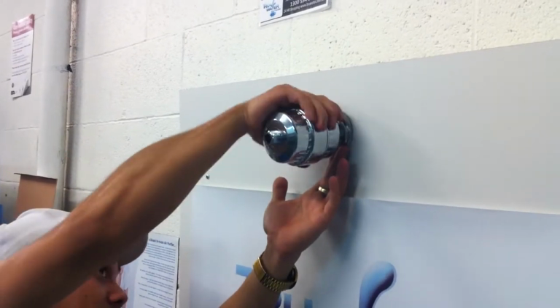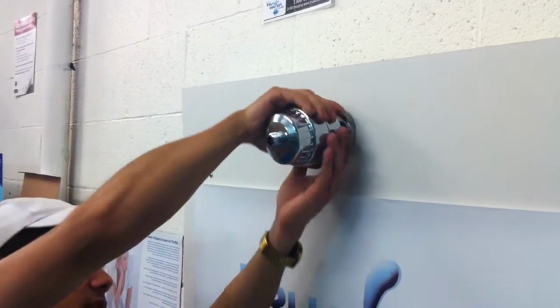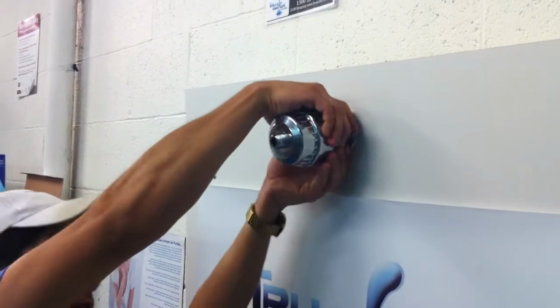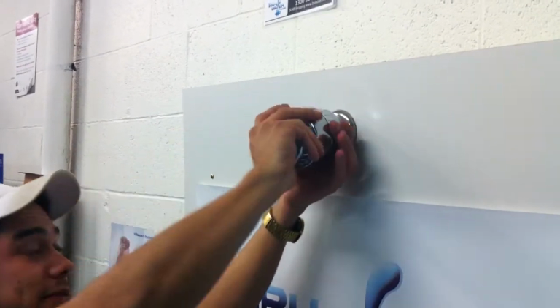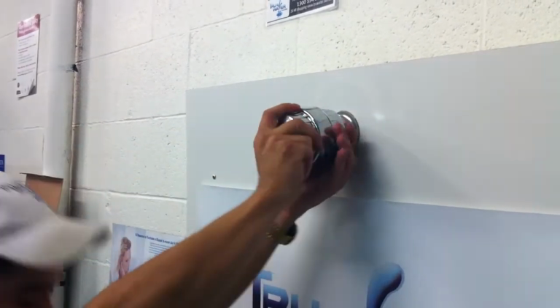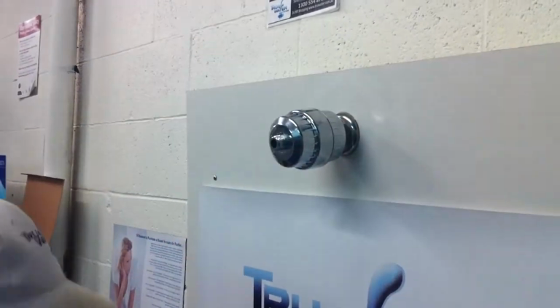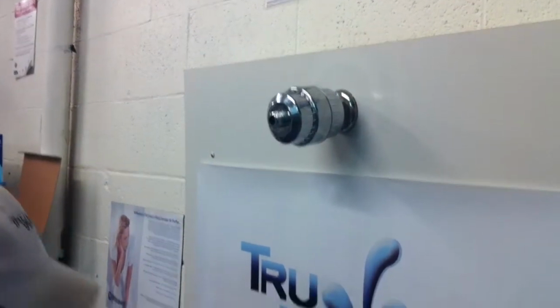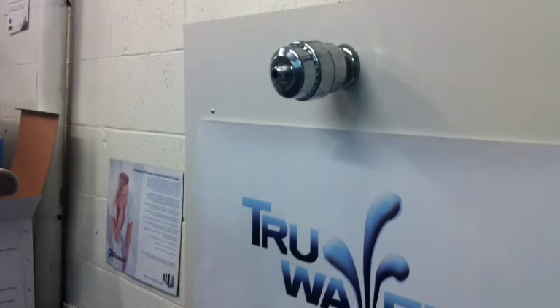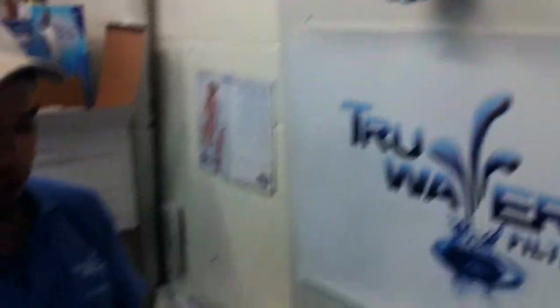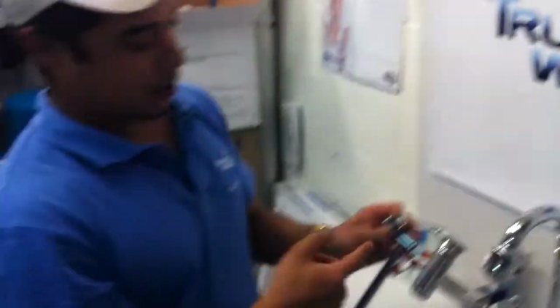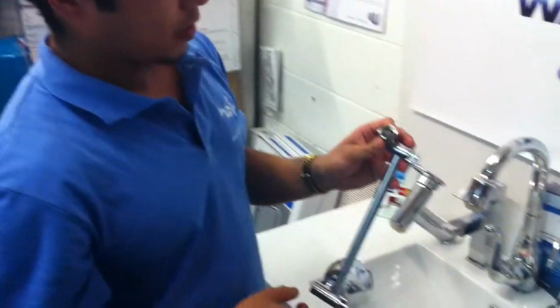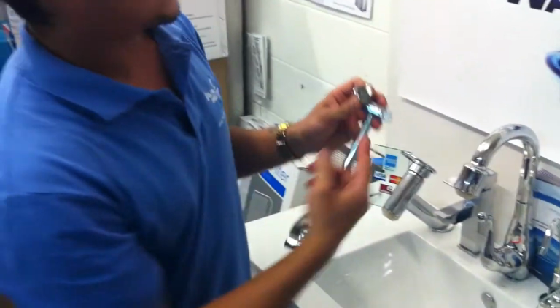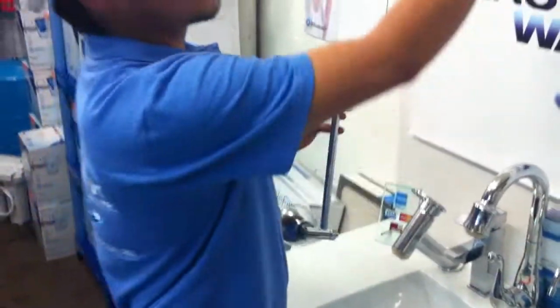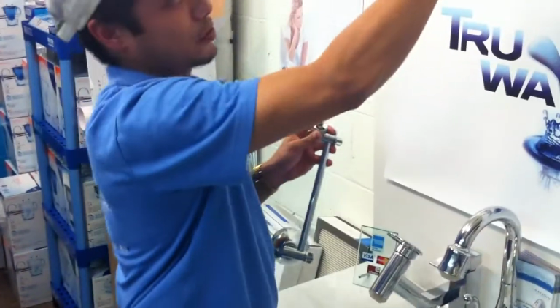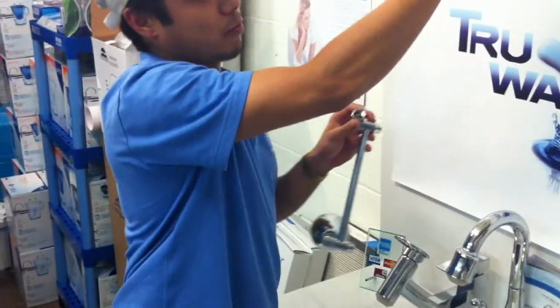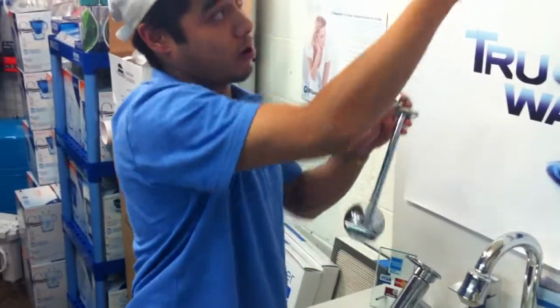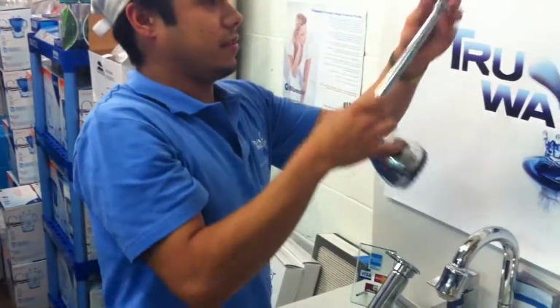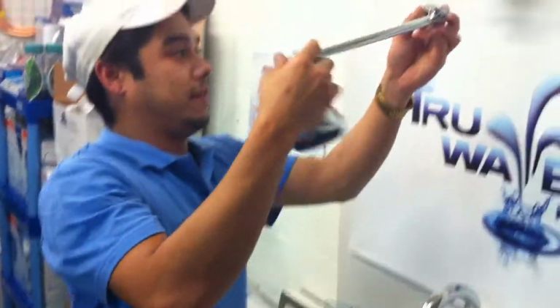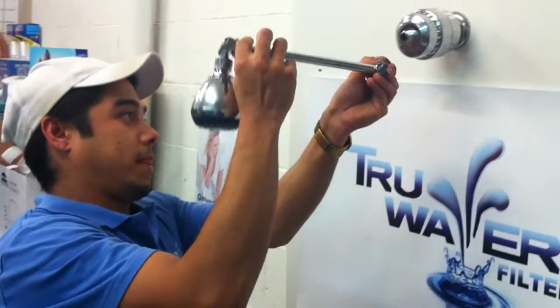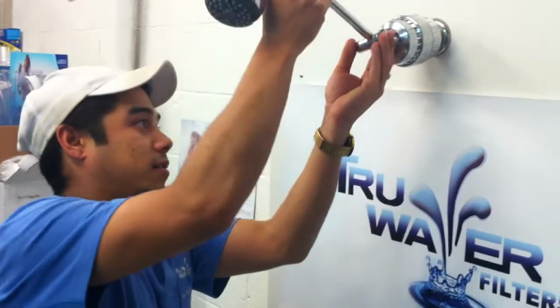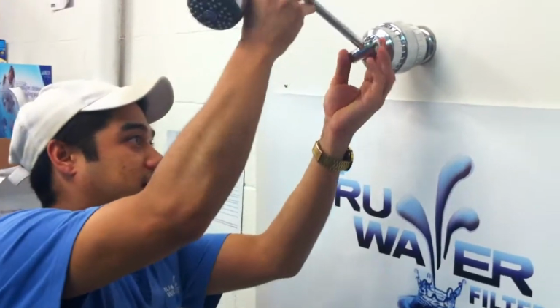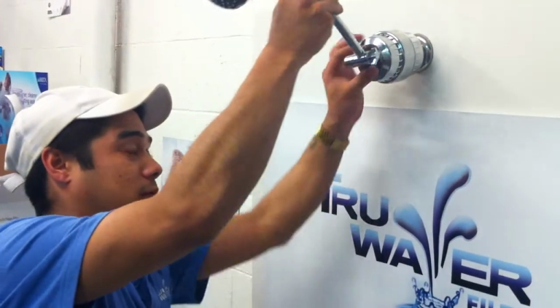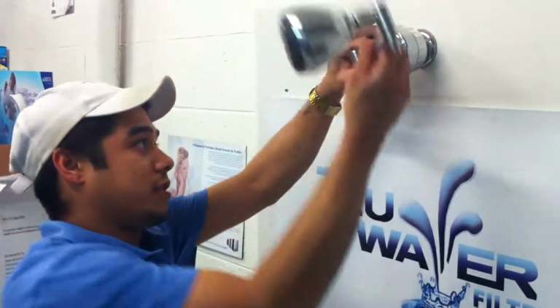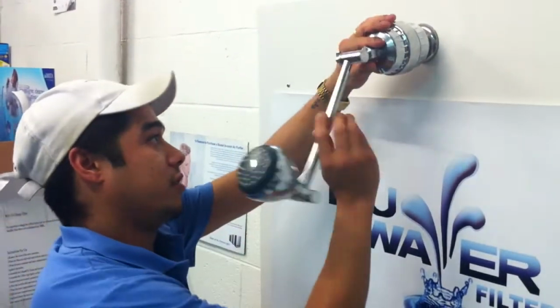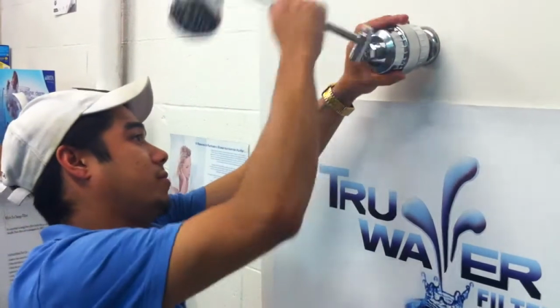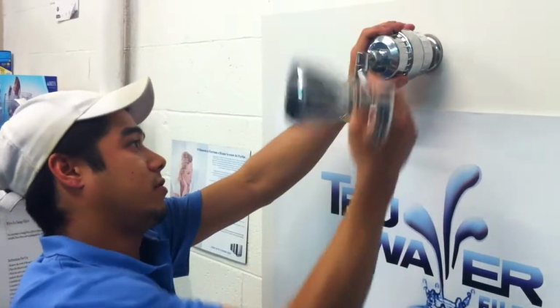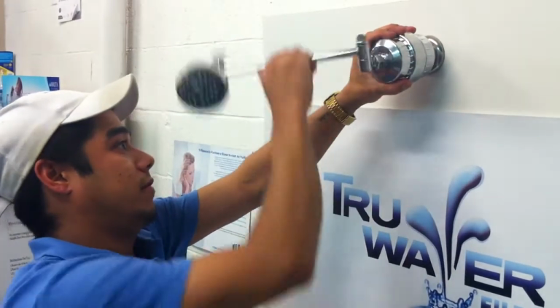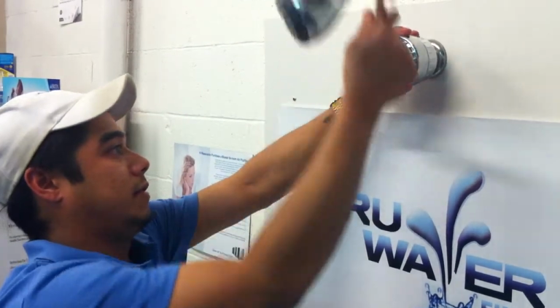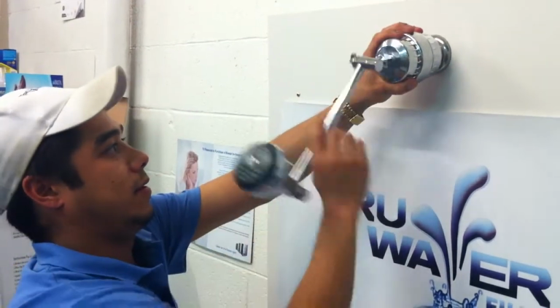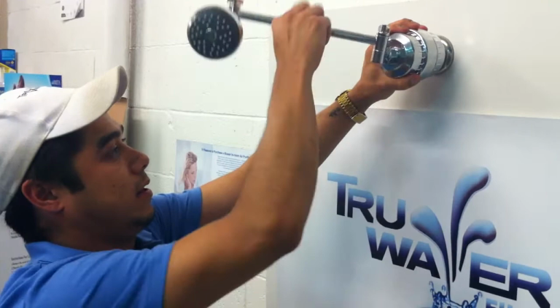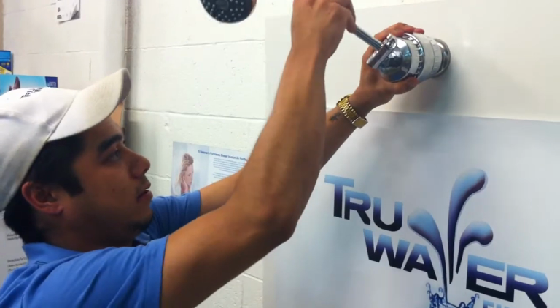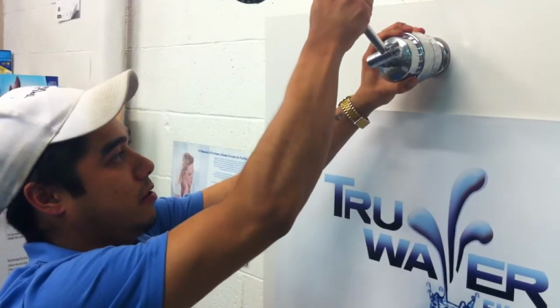And just like that. Your arm also has a washer in it. If it doesn't, teflon tape will be required. In this case, with the washer, we just screw this straight back on, like so.